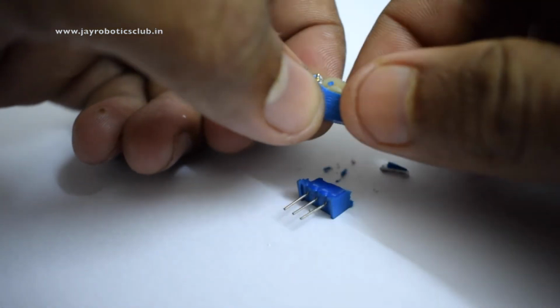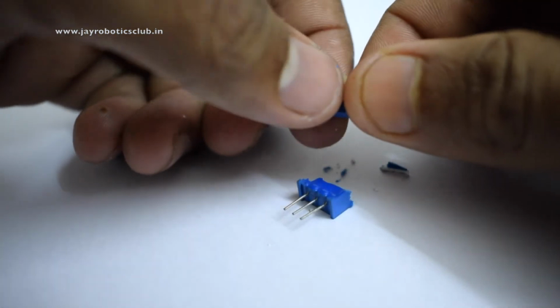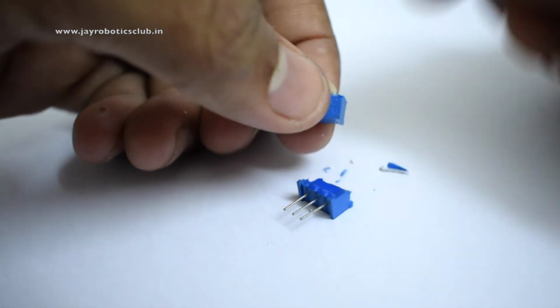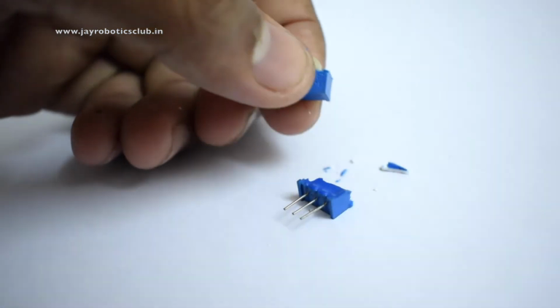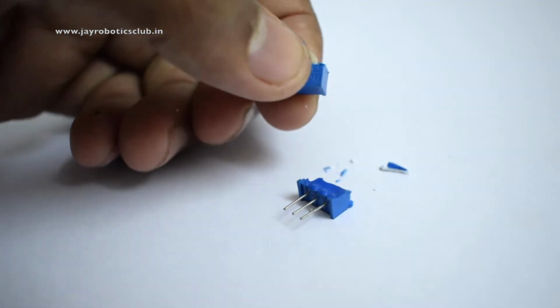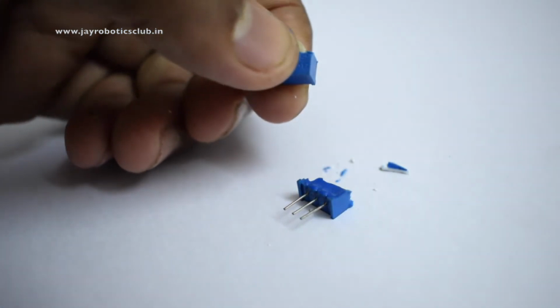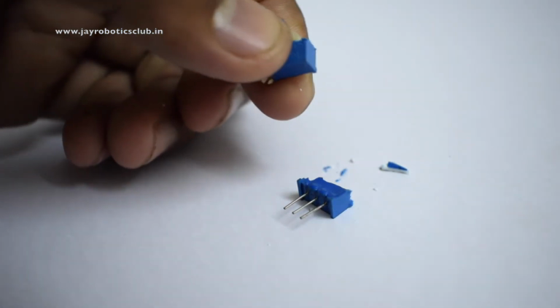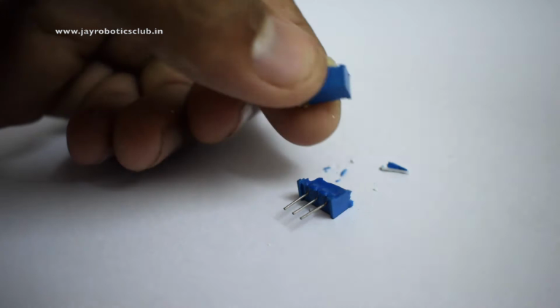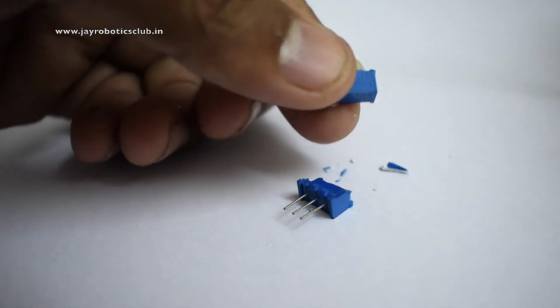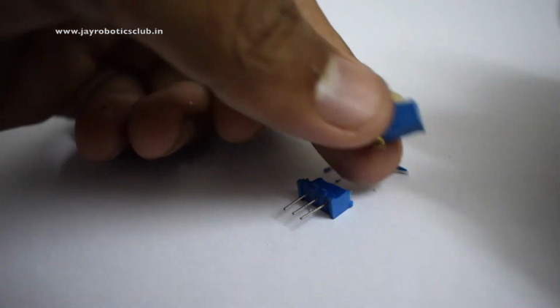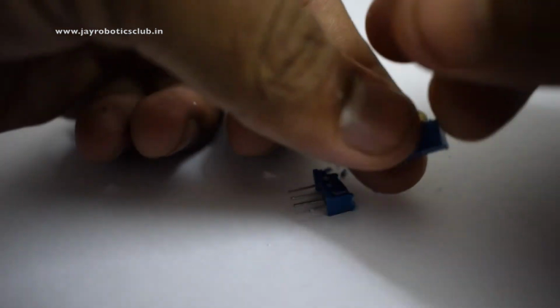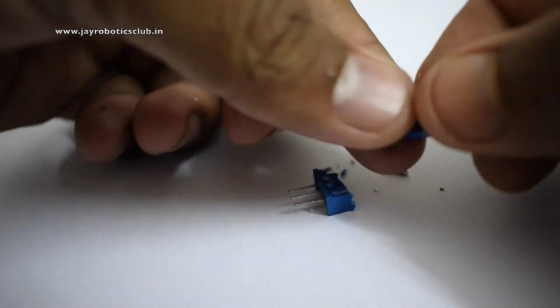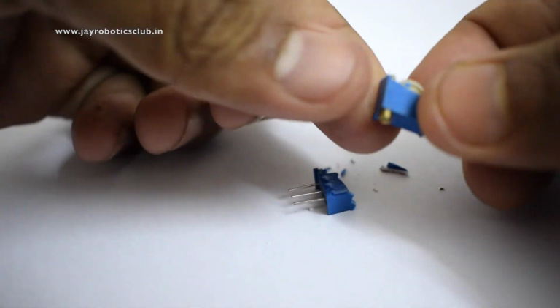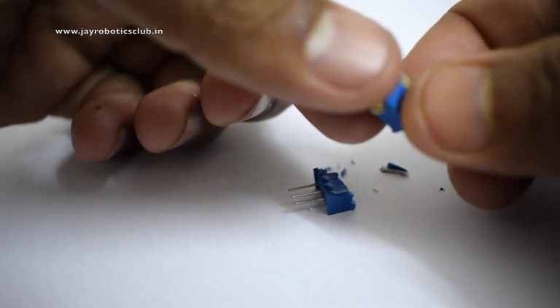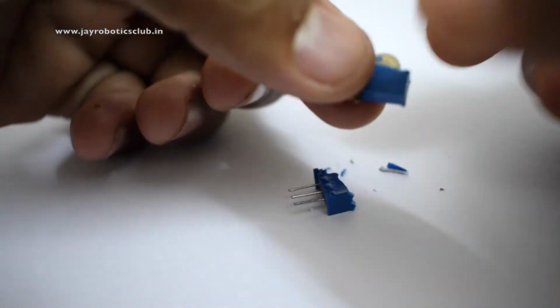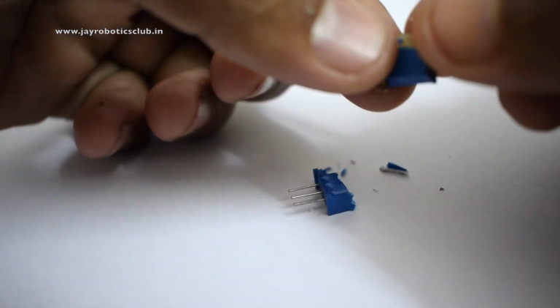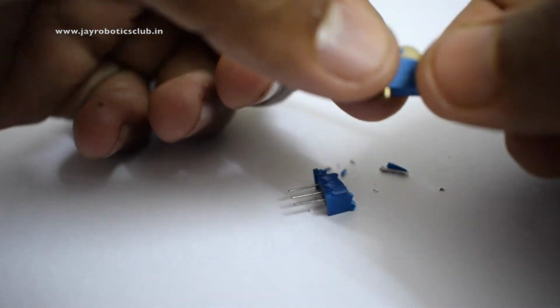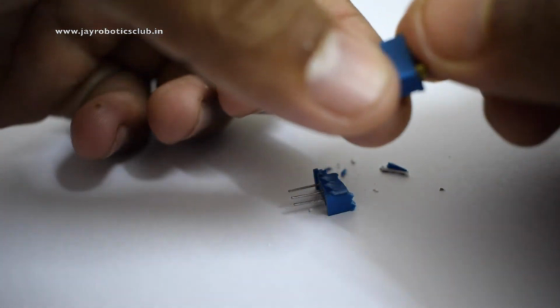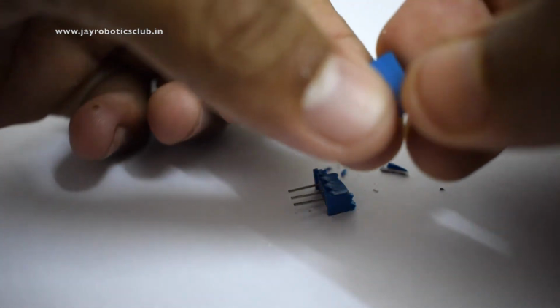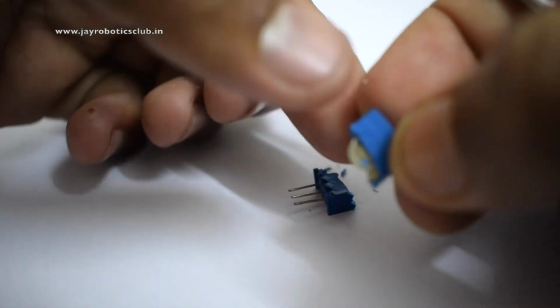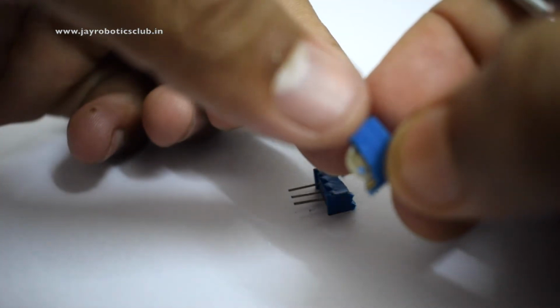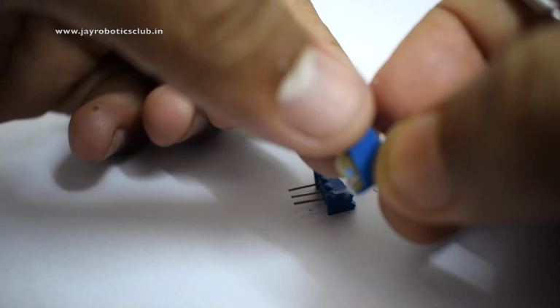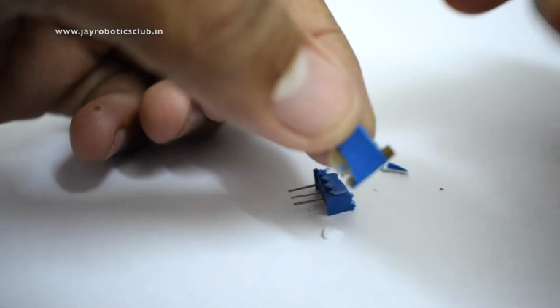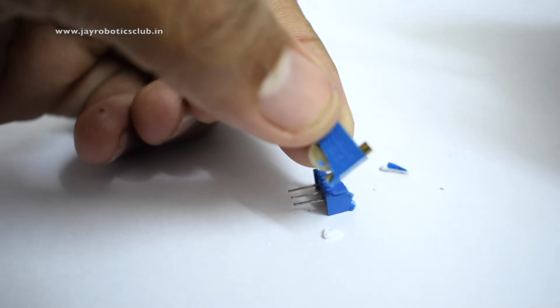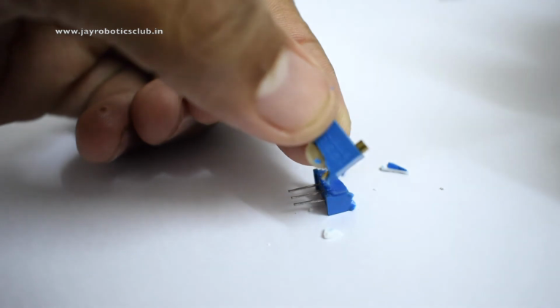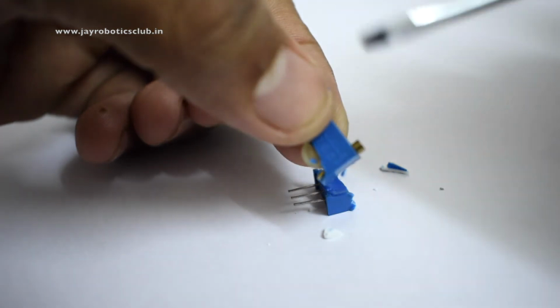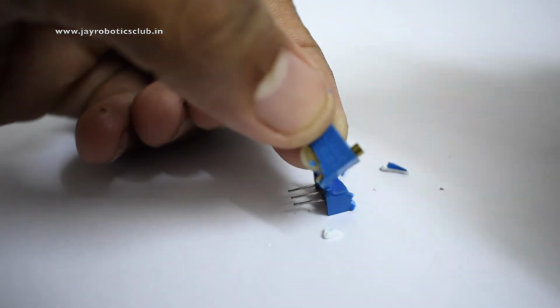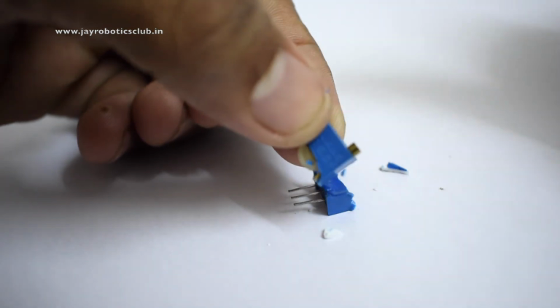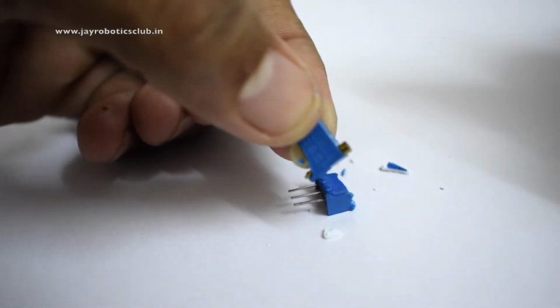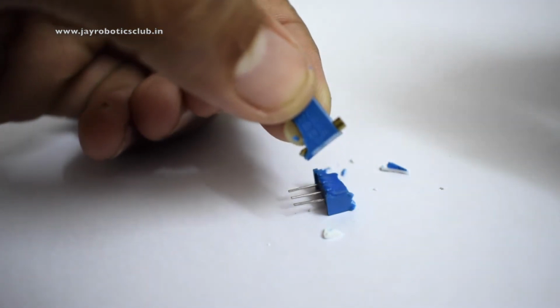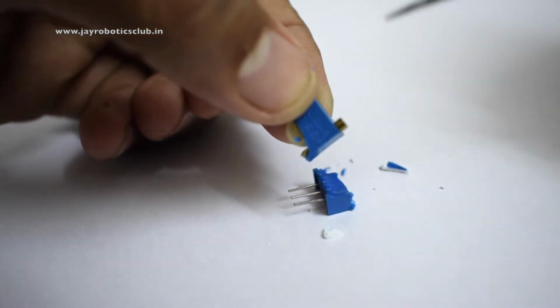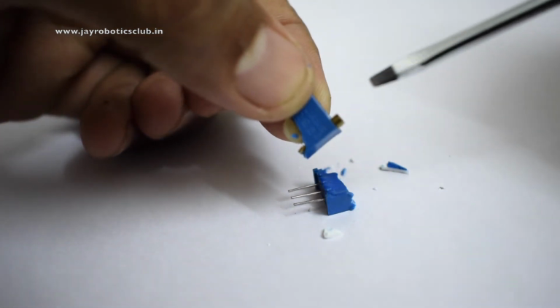We will use a screwdriver and try to turn it and we will see what's happening while we turn it. So this is what it is and I am going to turn it right now.